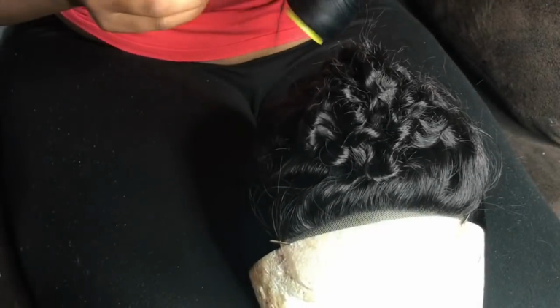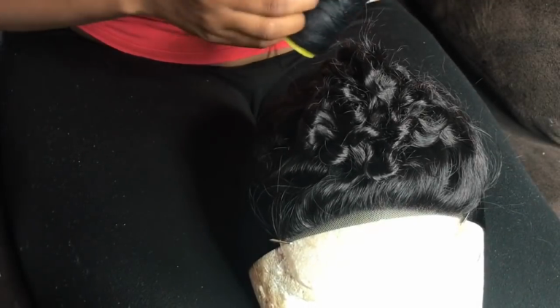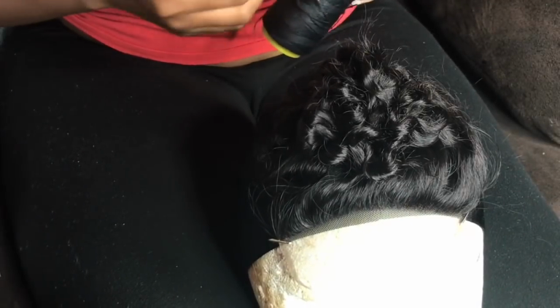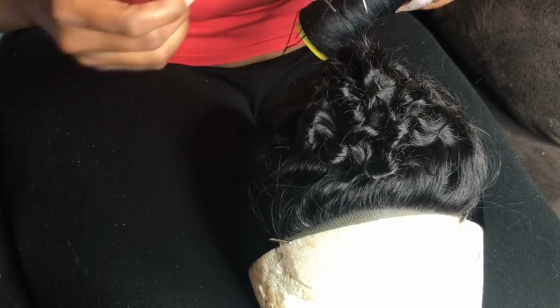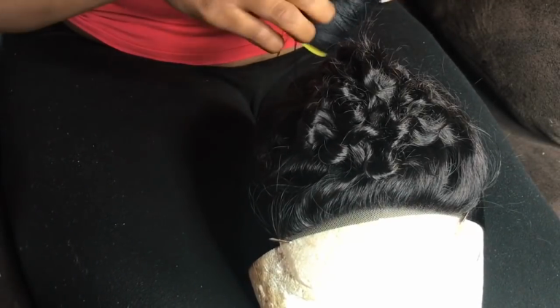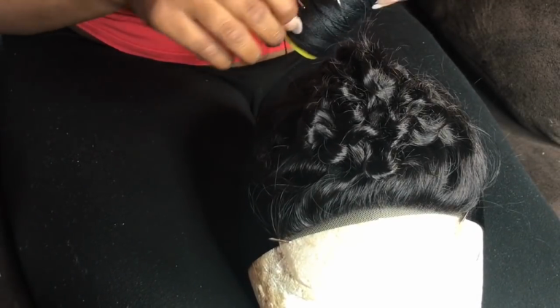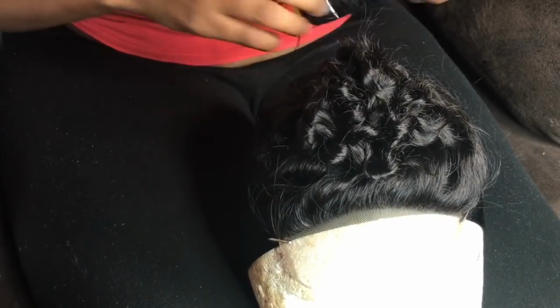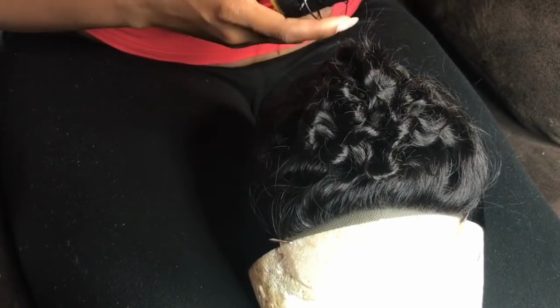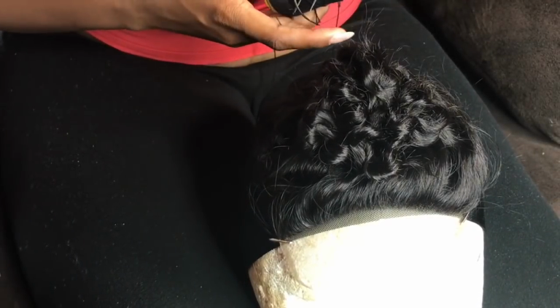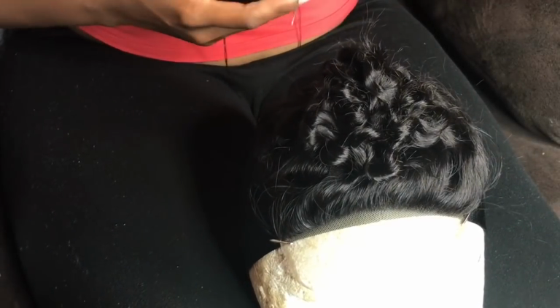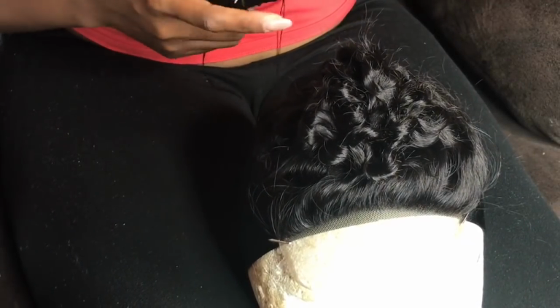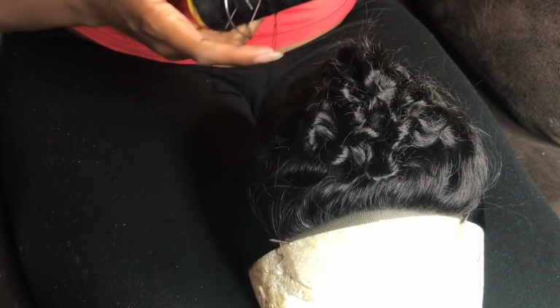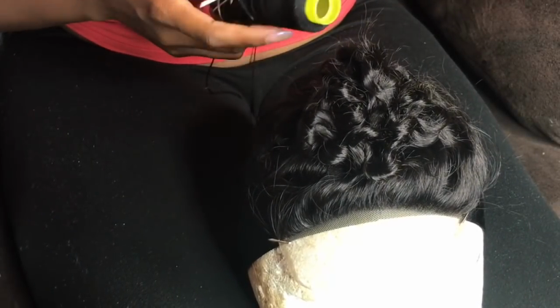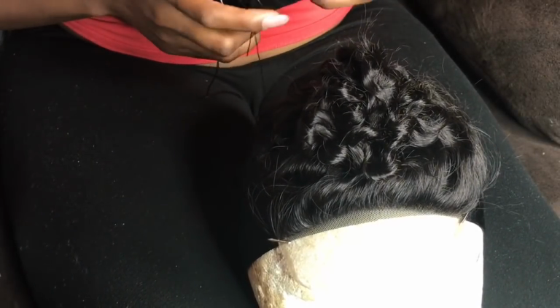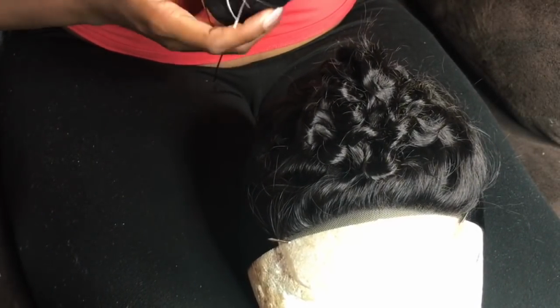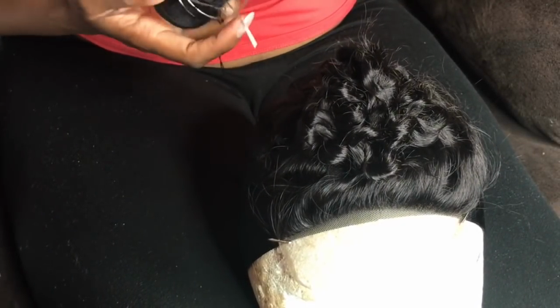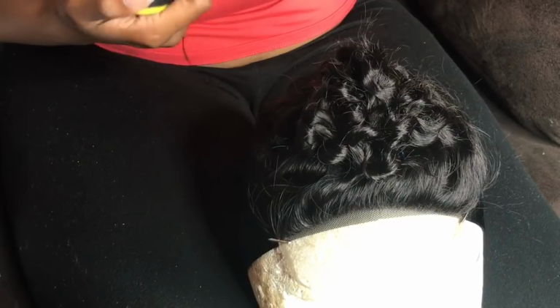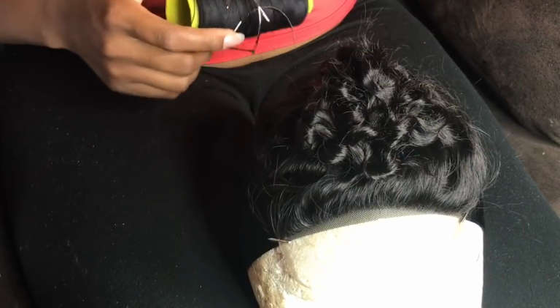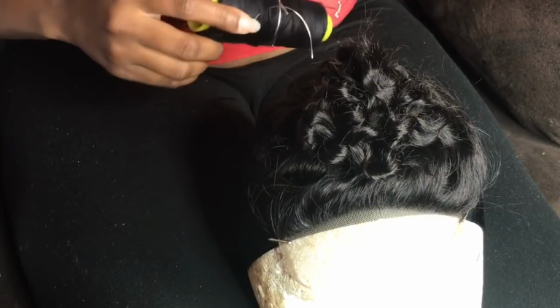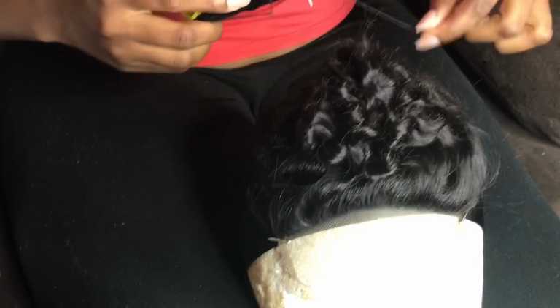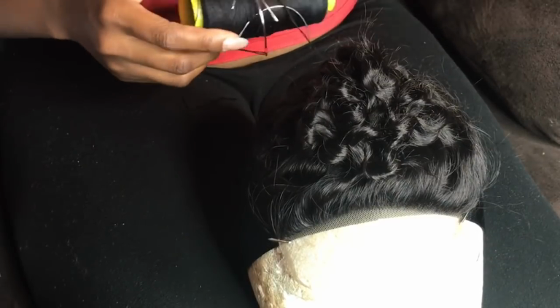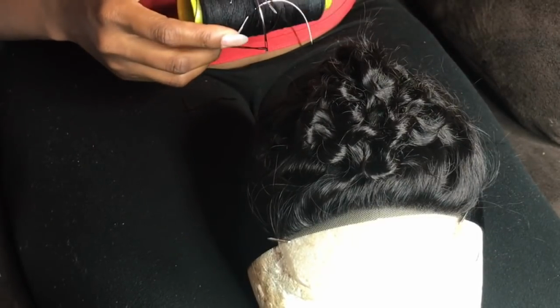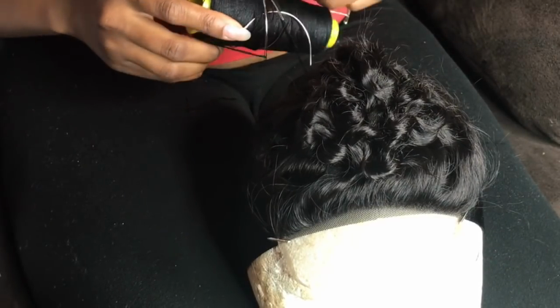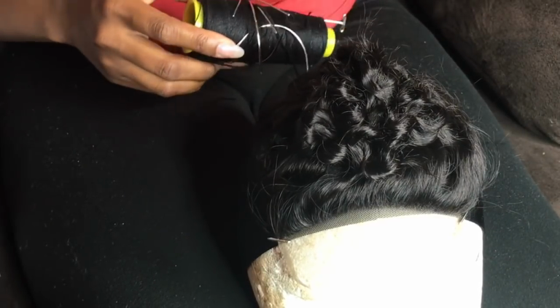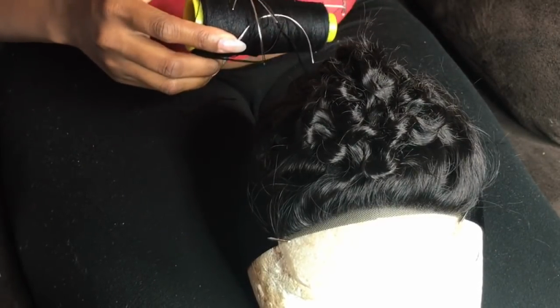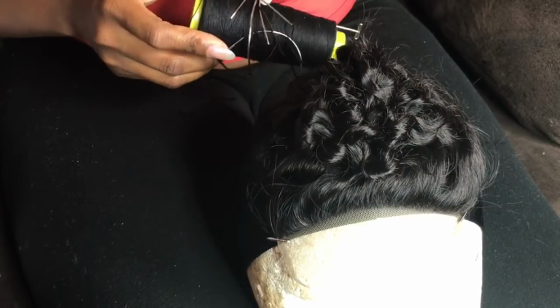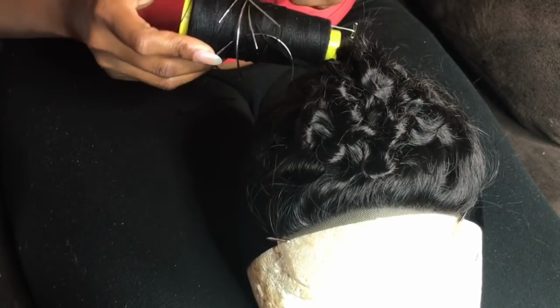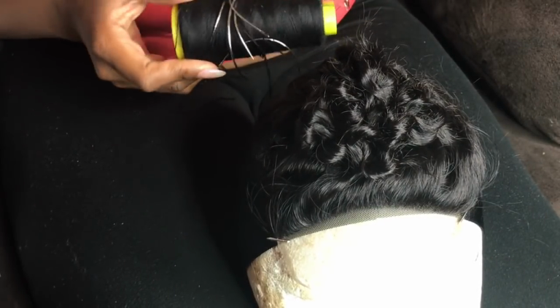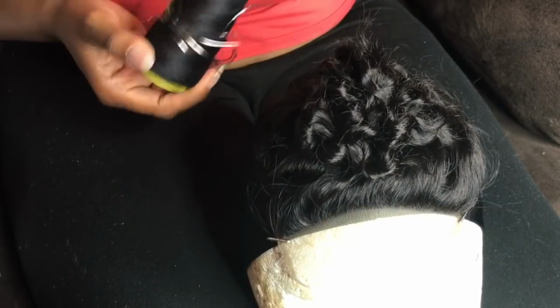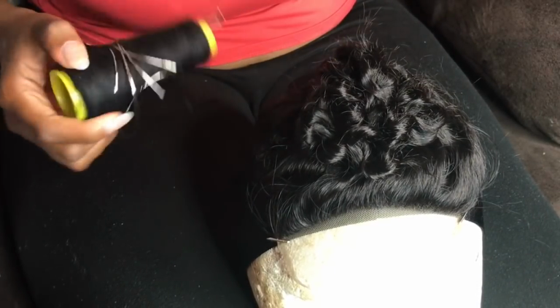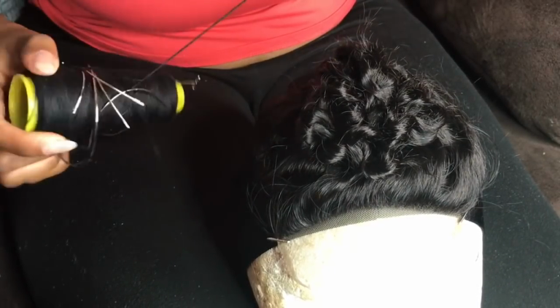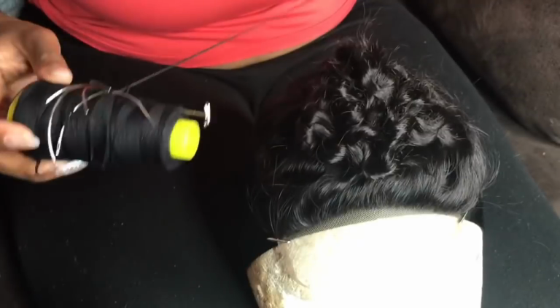Next step, you want to get out your needle and thread so you can start sewing down your closure so it doesn't stick up. Get that out and get it ready.